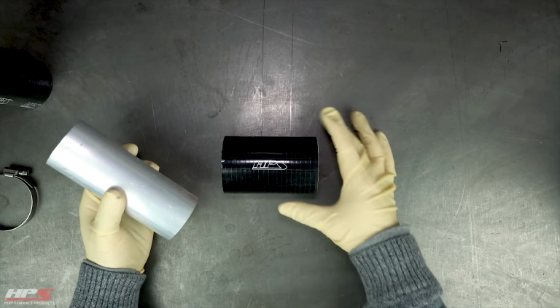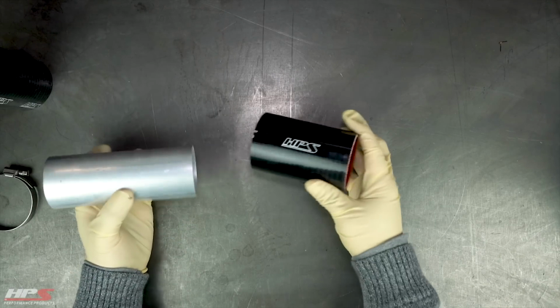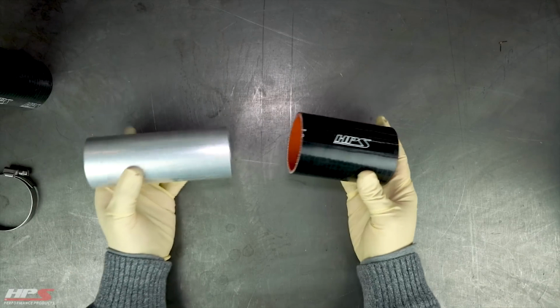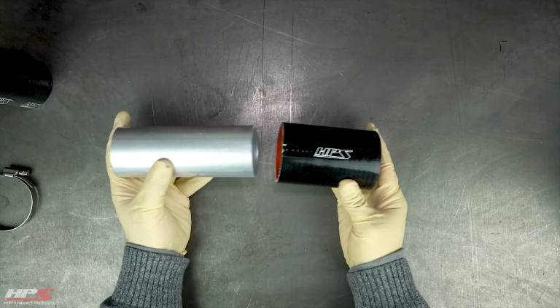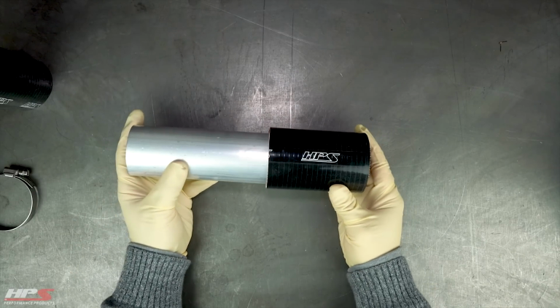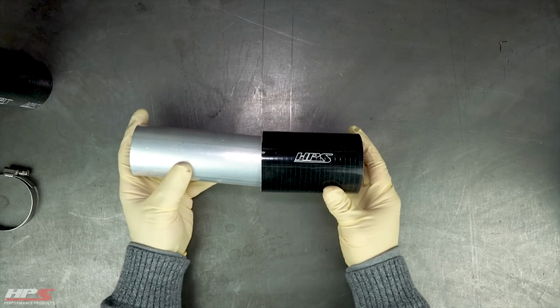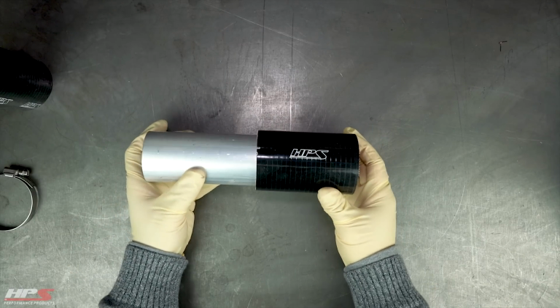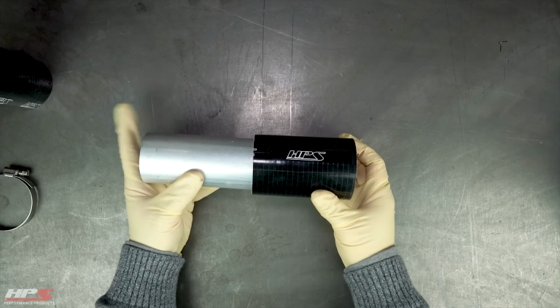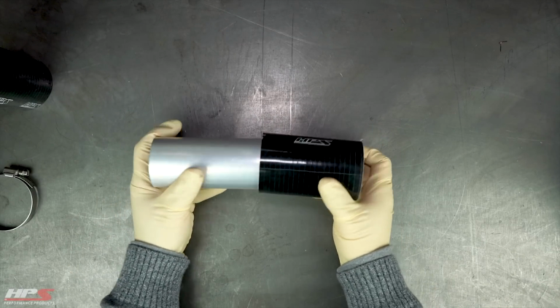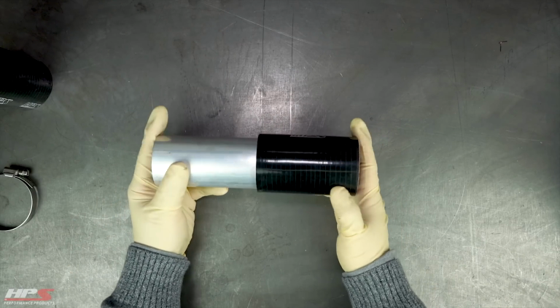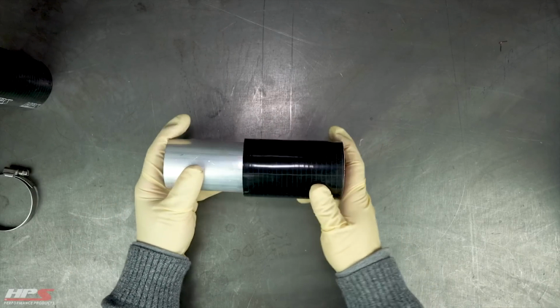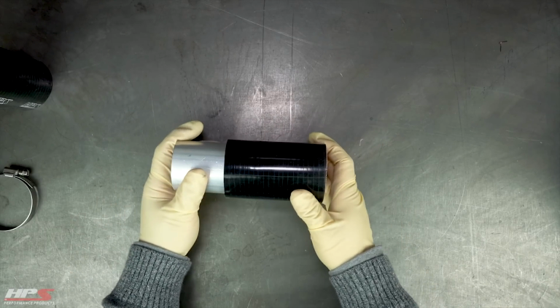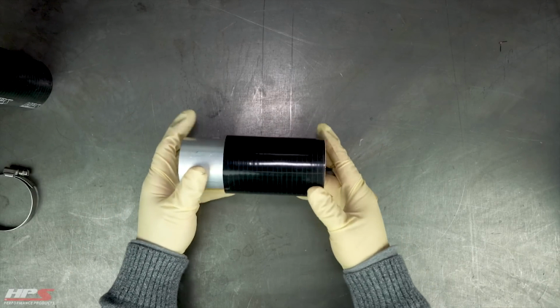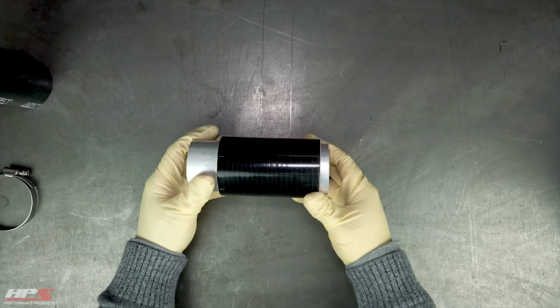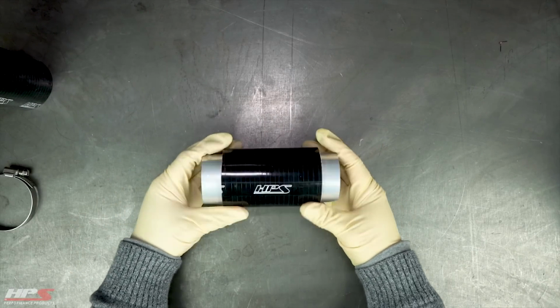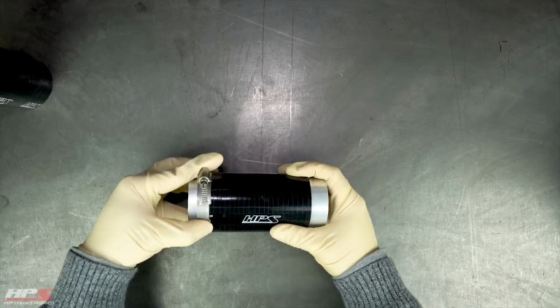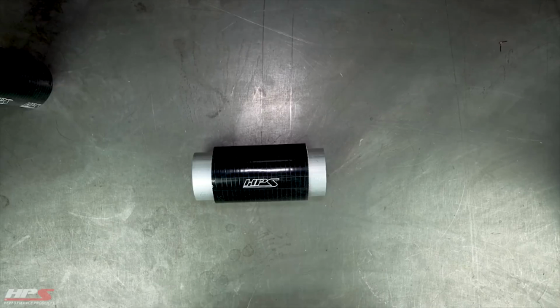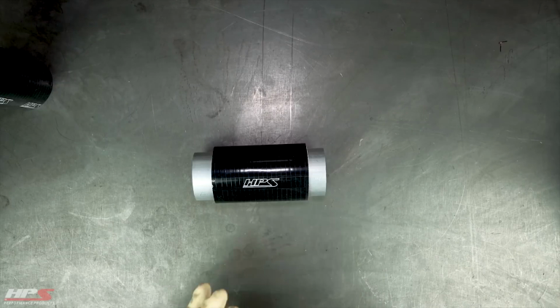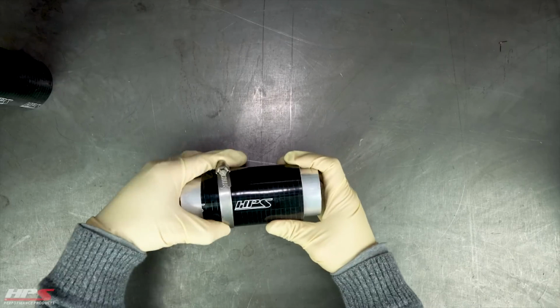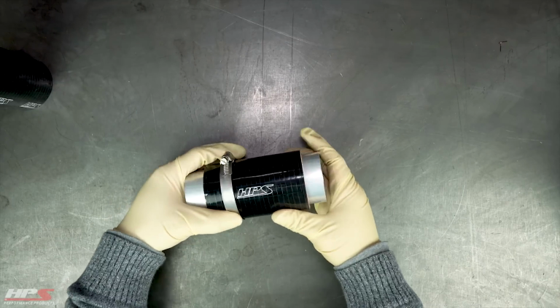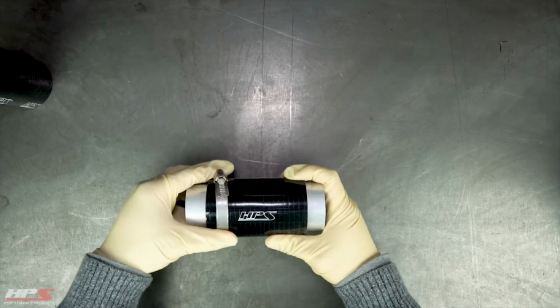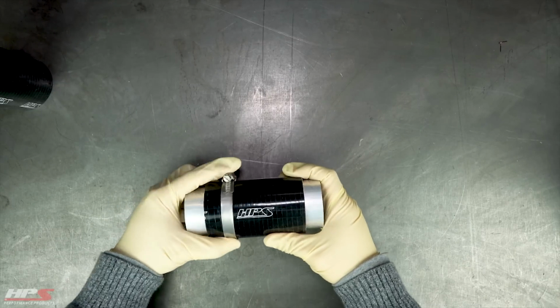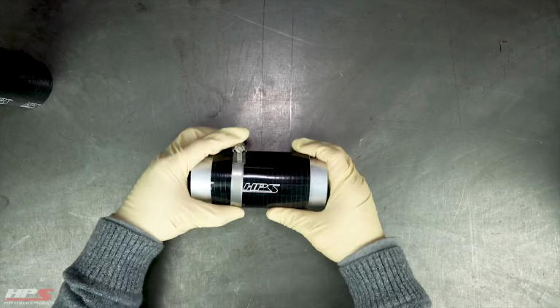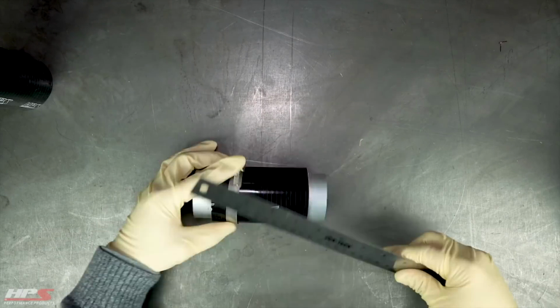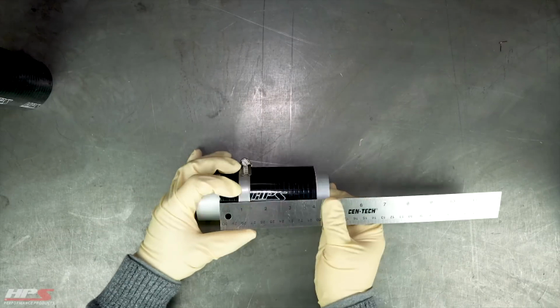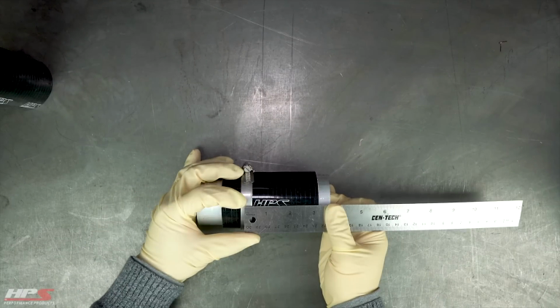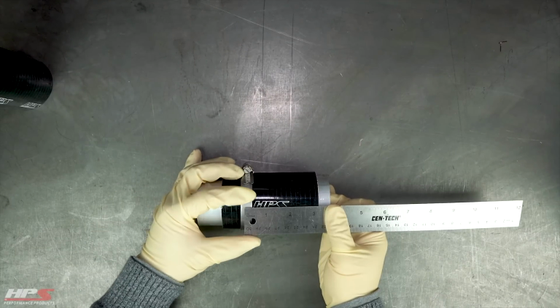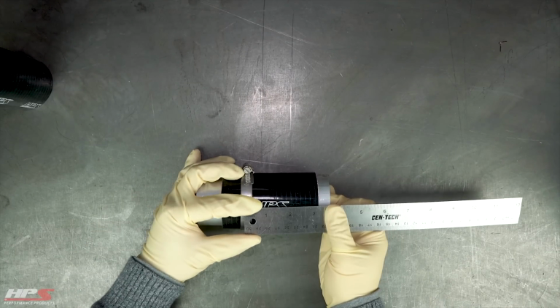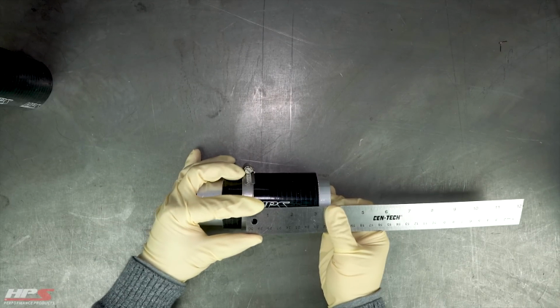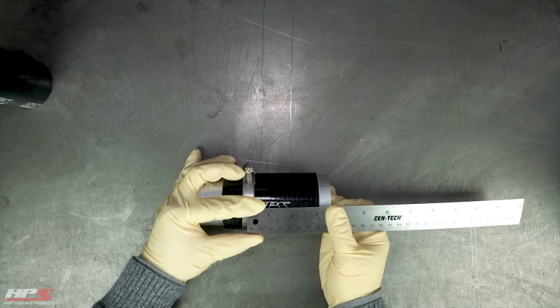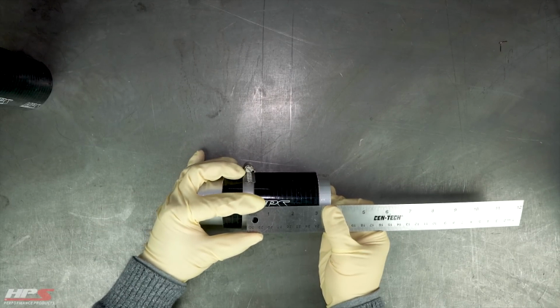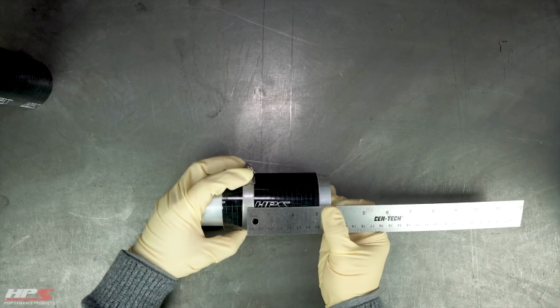Another great way to help you get clean cuts is to insert a pipe or a rod into the hose before clamping it down. This will aid against deflection as you apply pressure on the blade.